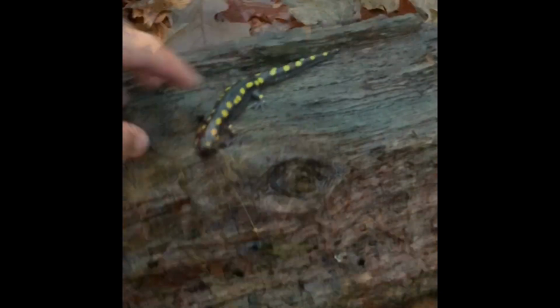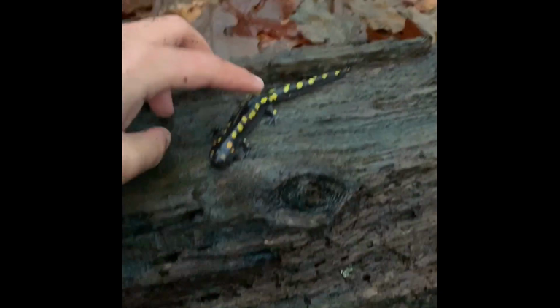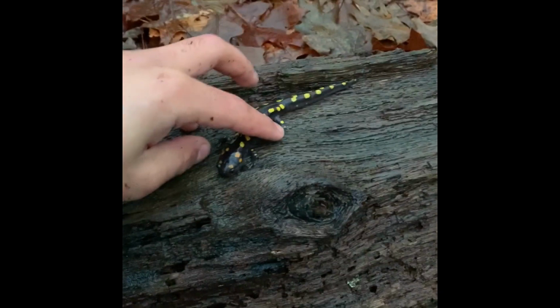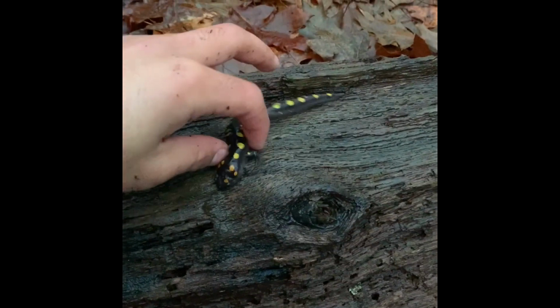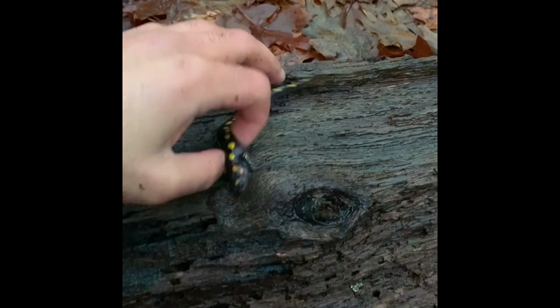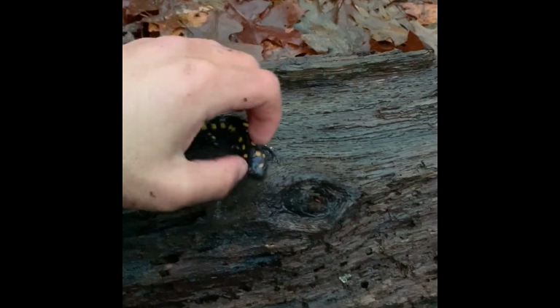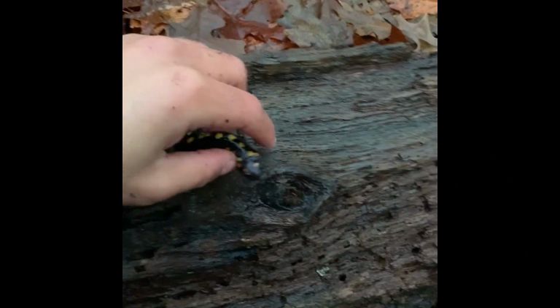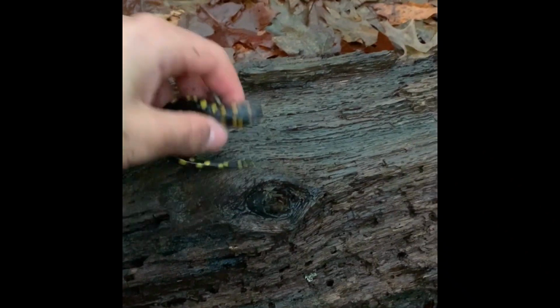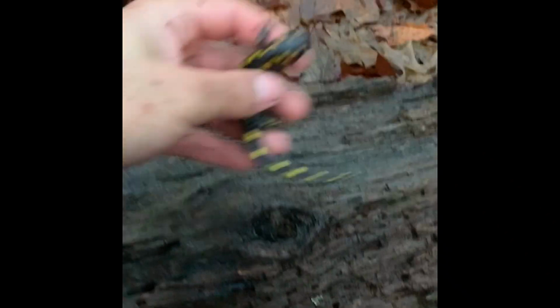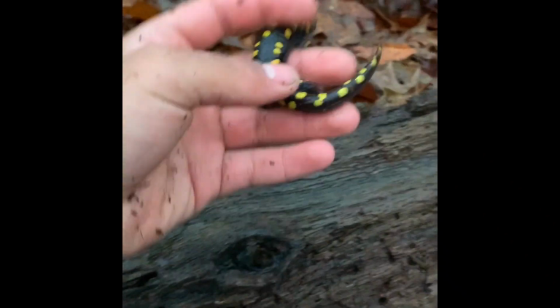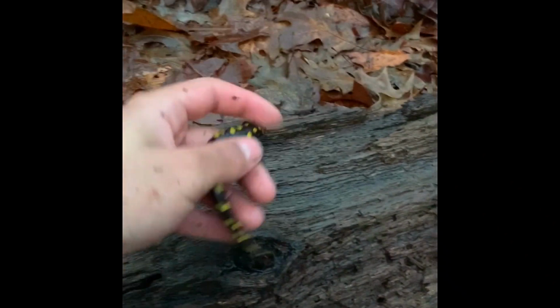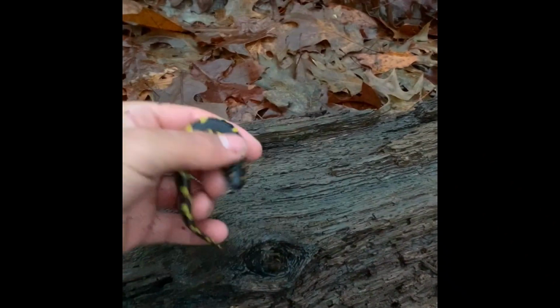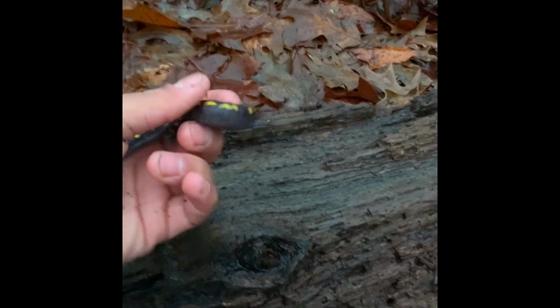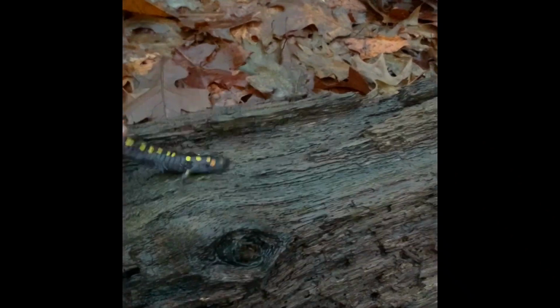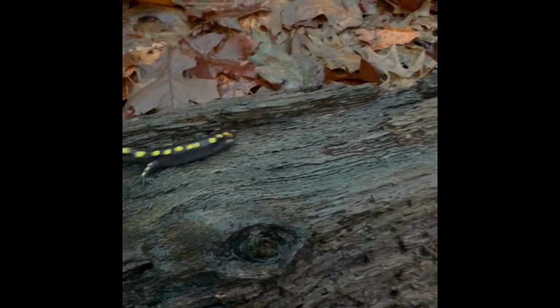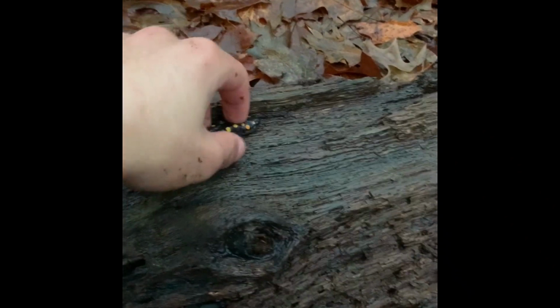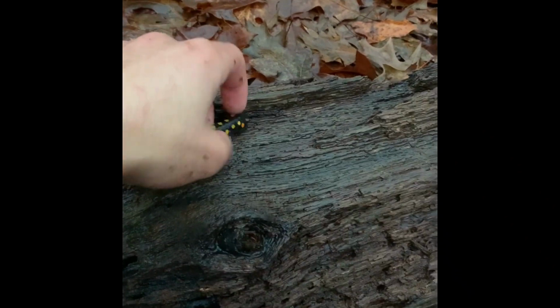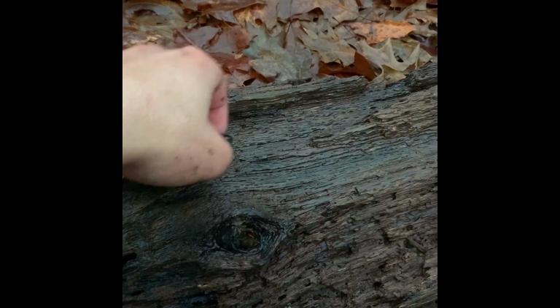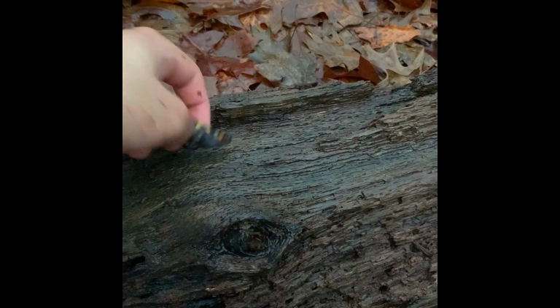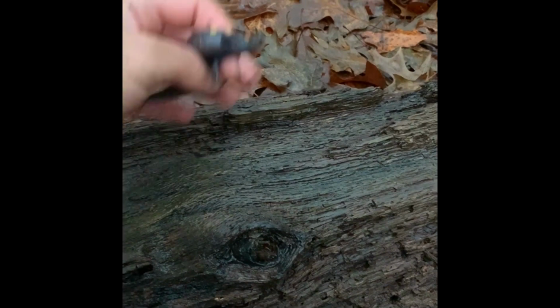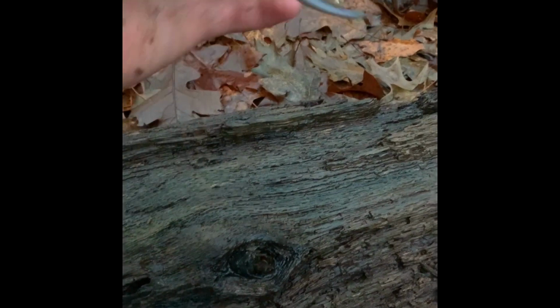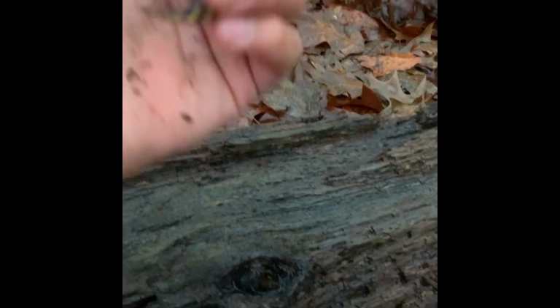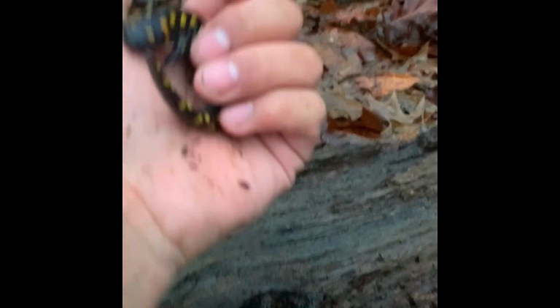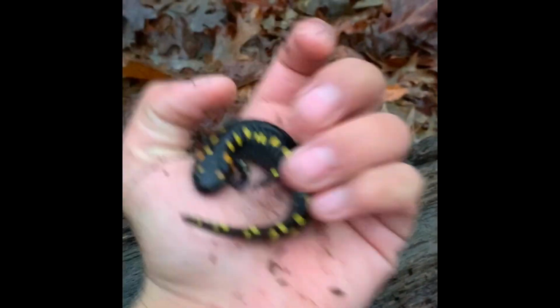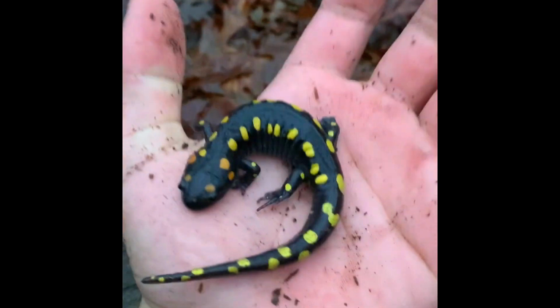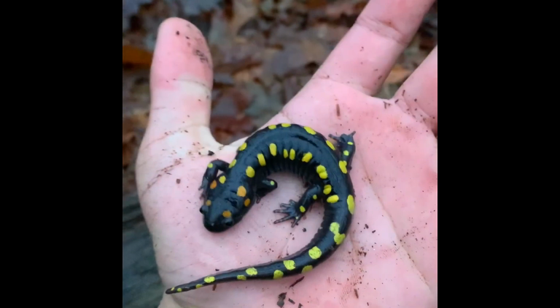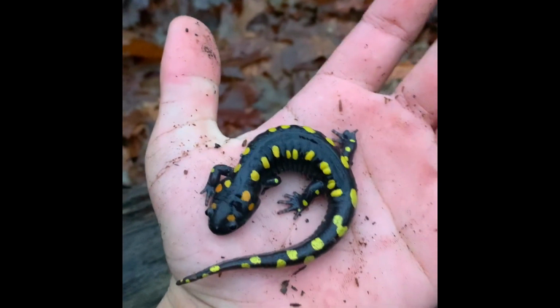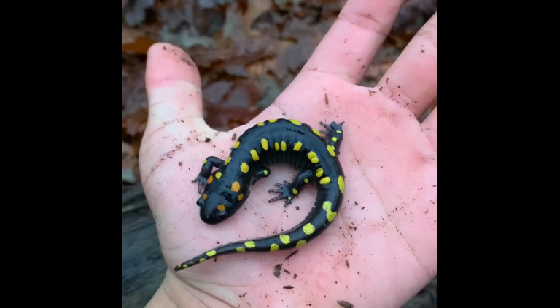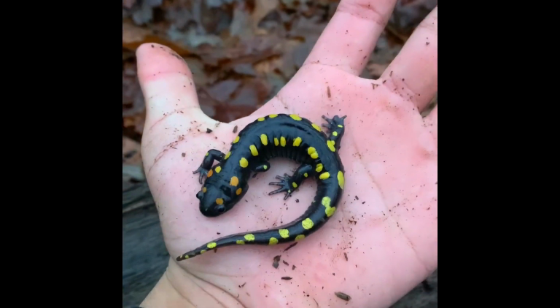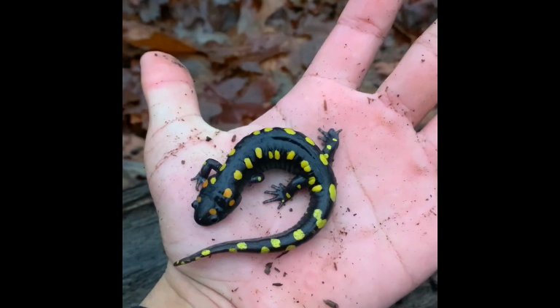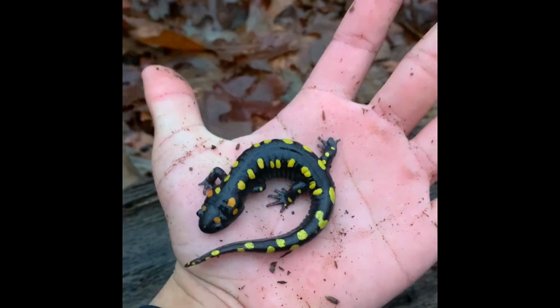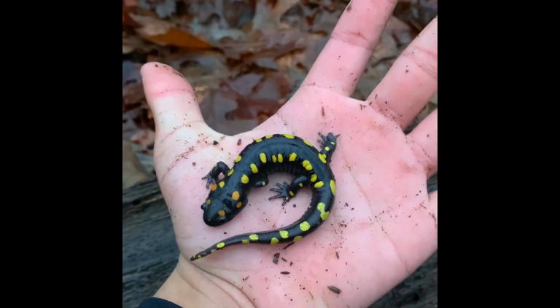Got another spotted salamander. This one flipped under this big log here. Doesn't want to sit still, but really pretty one. Super nice.